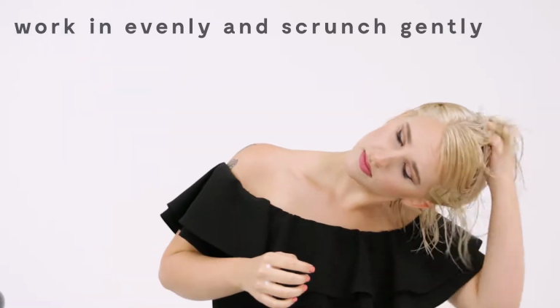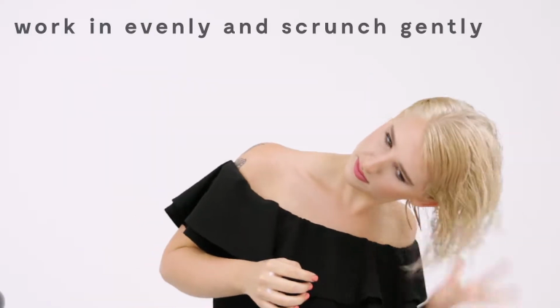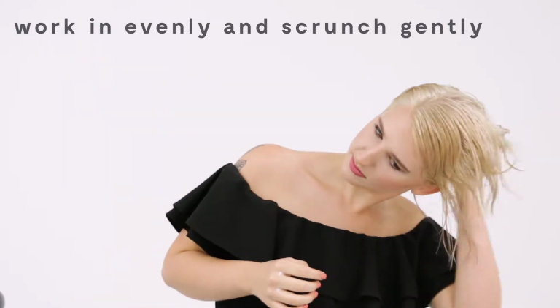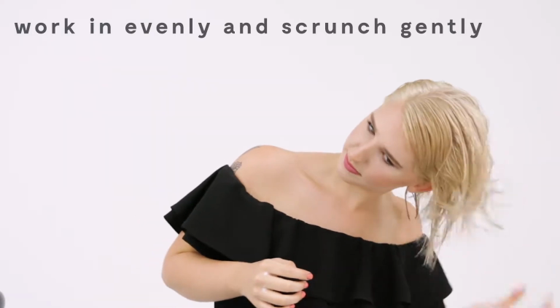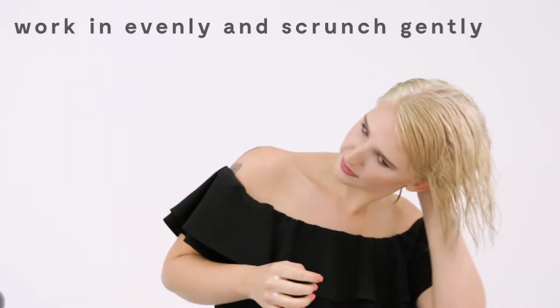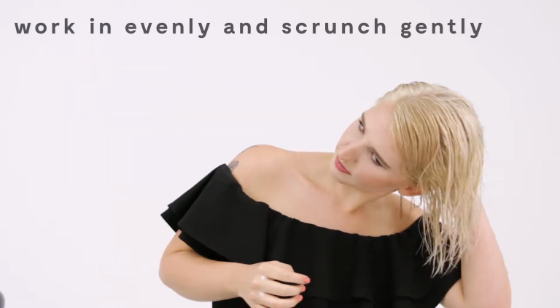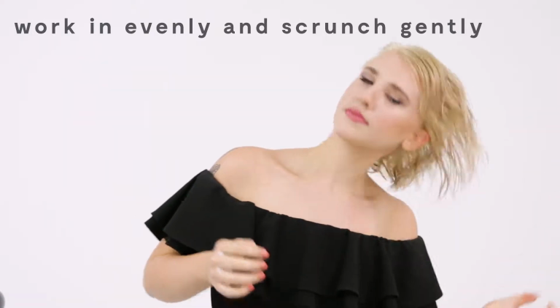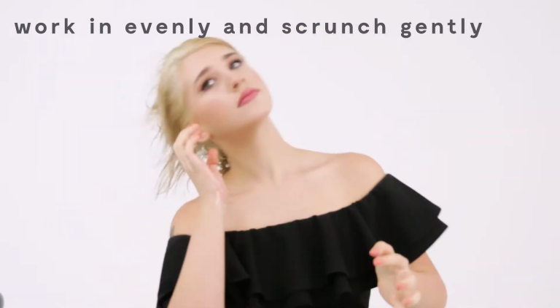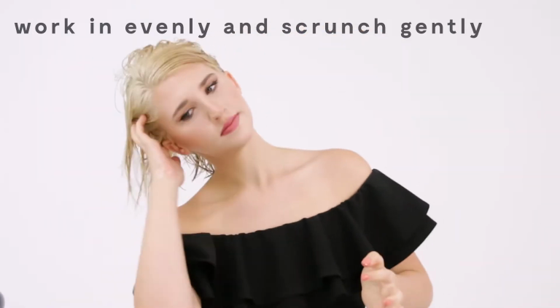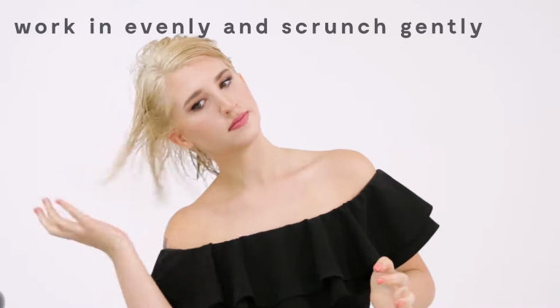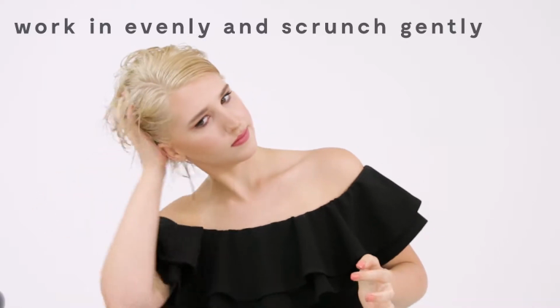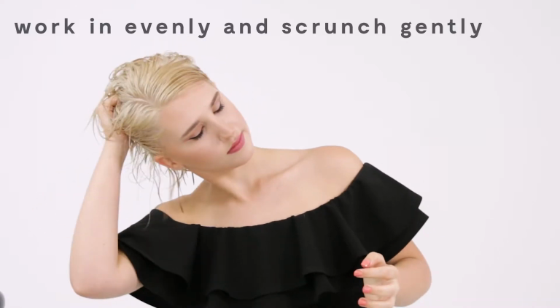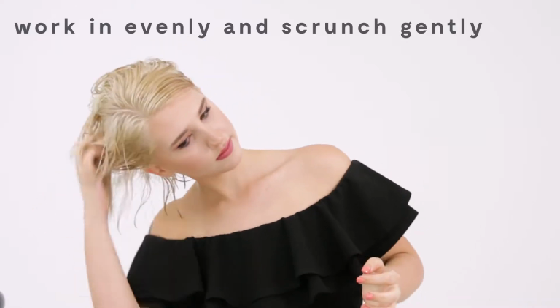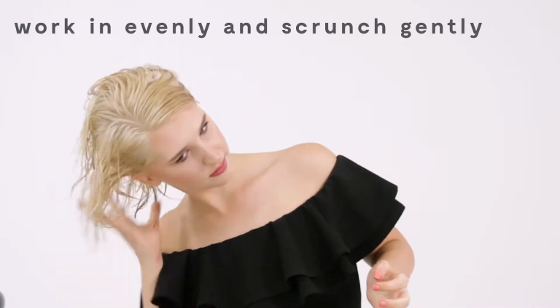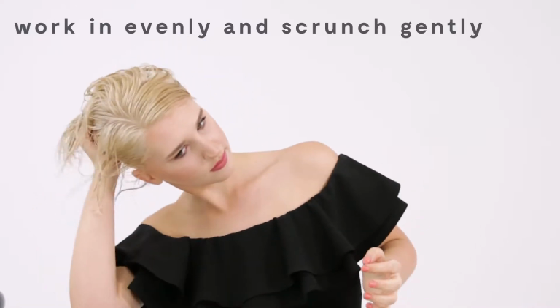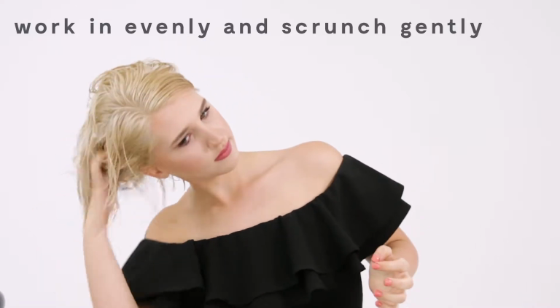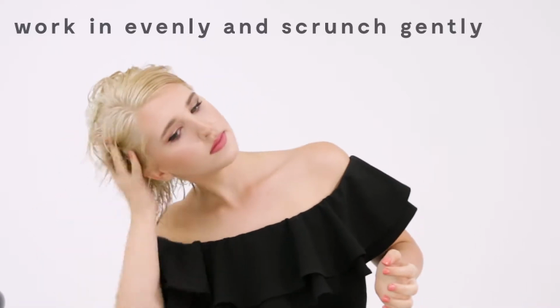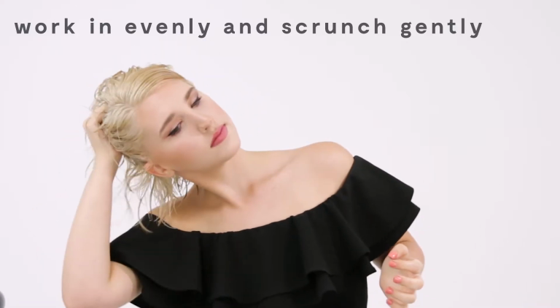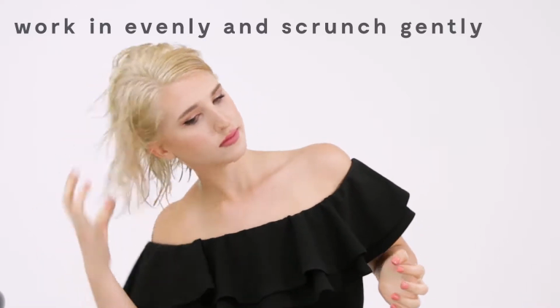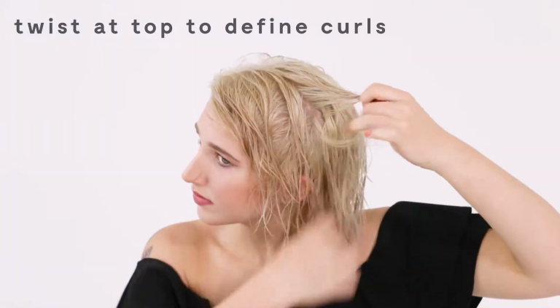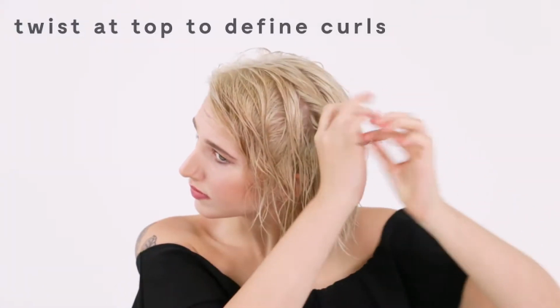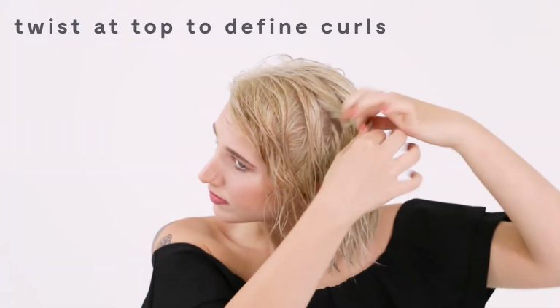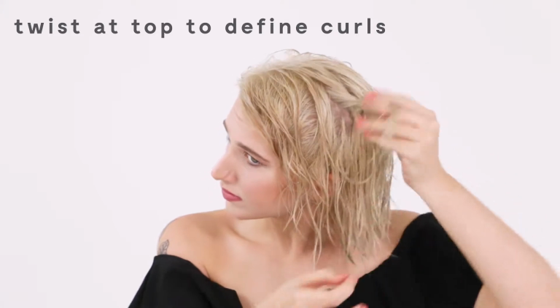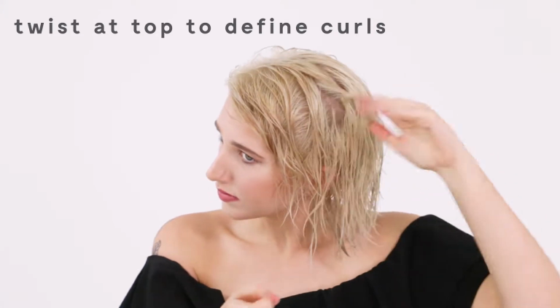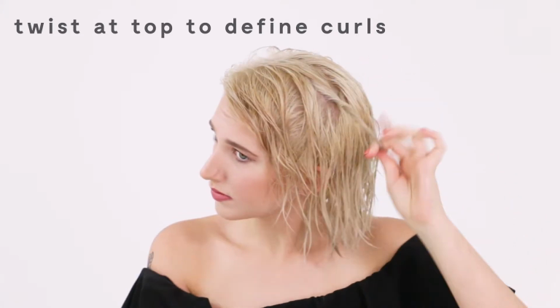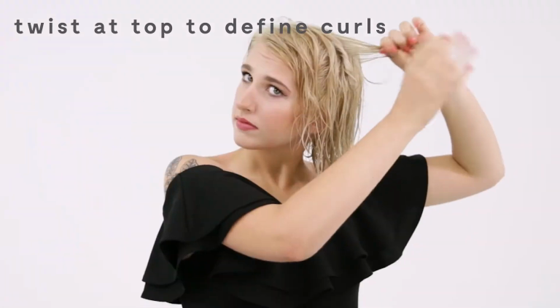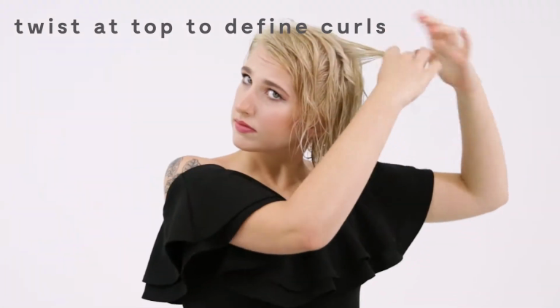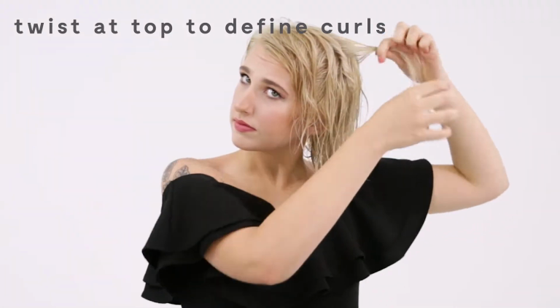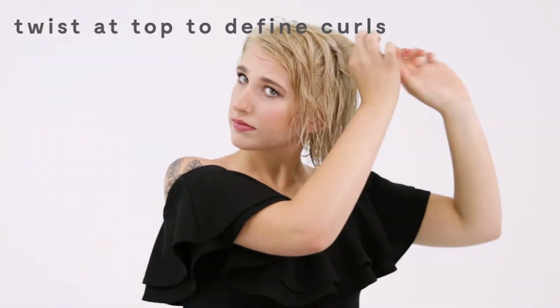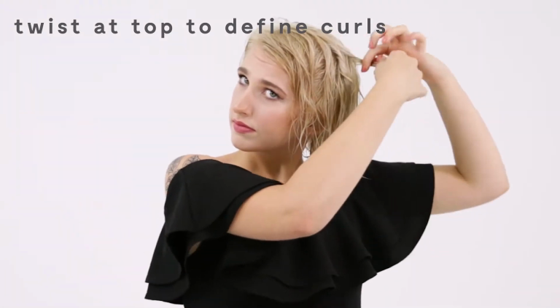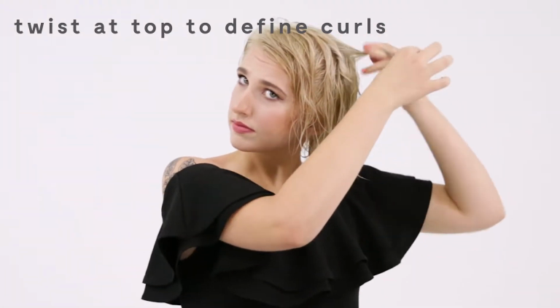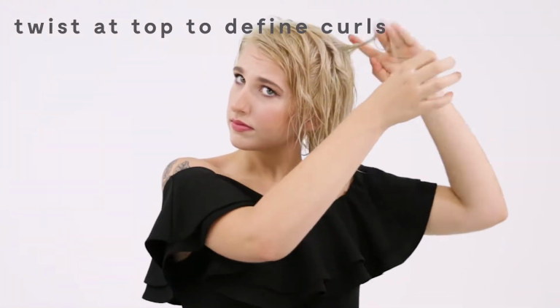Then I'm going to be using a scrunching motion, not doing any more combing or anything like that, to kind of activate my curls. And then I'm going to twist the top just to add a little bit more definition to my curls.